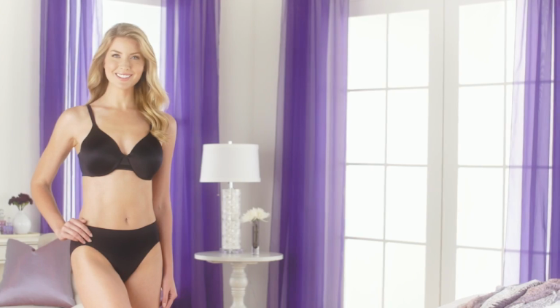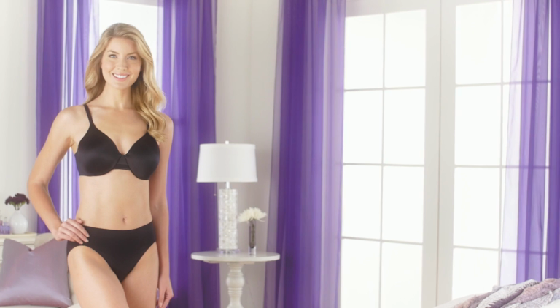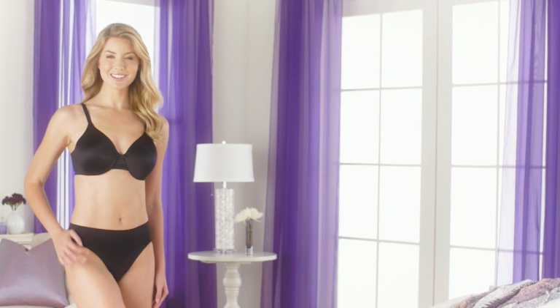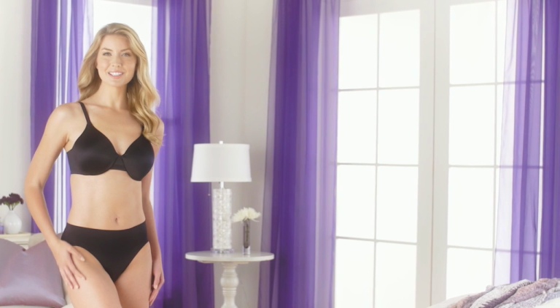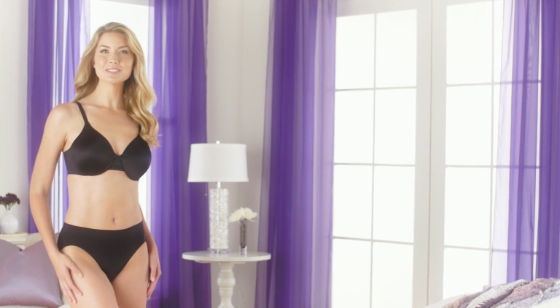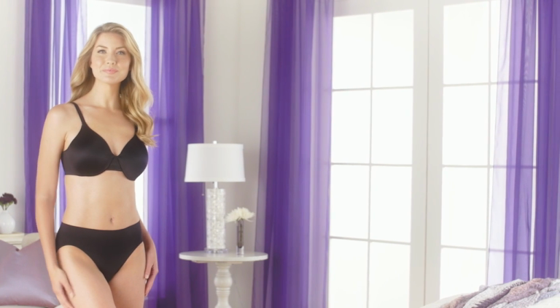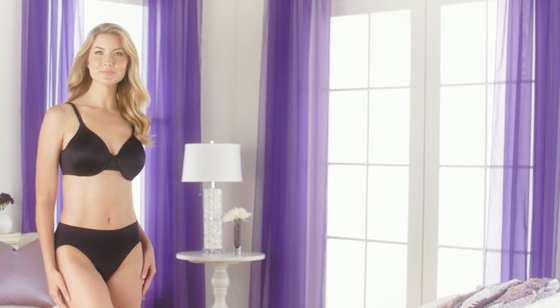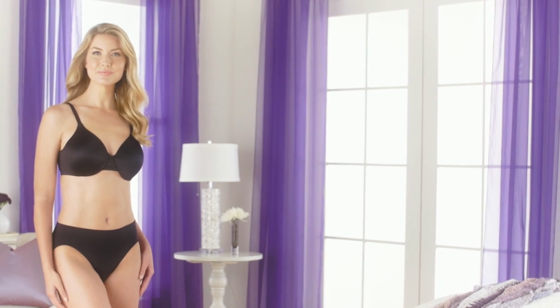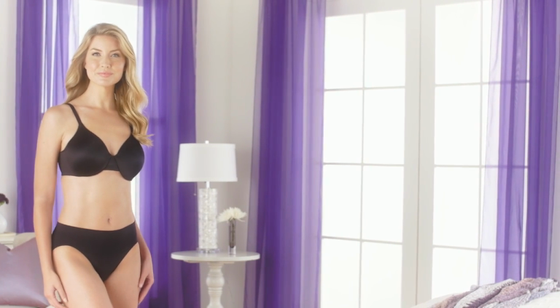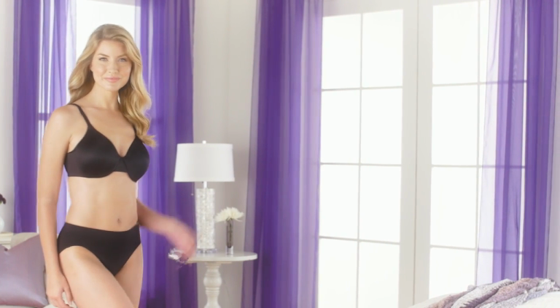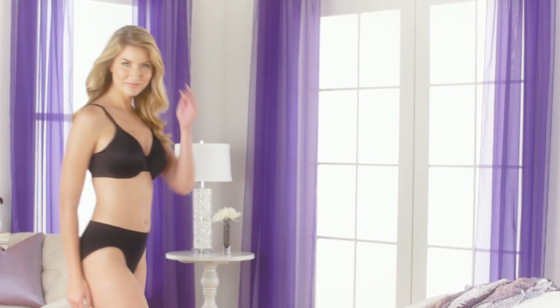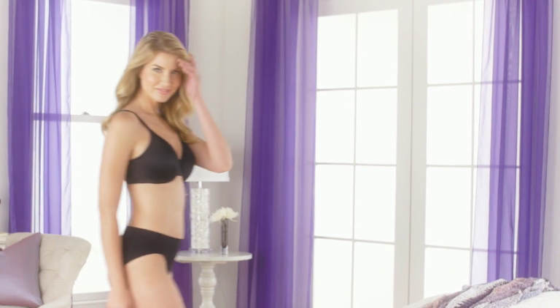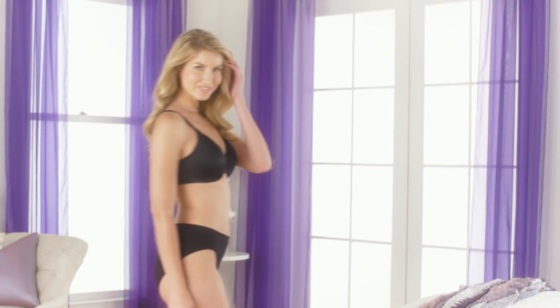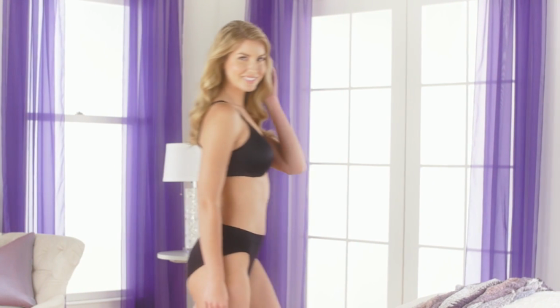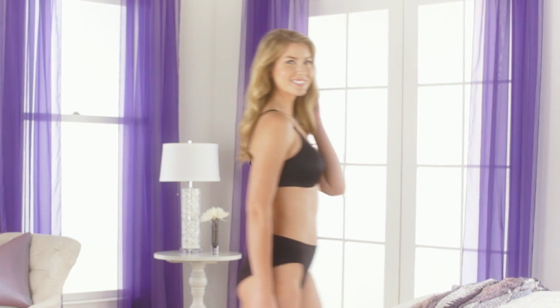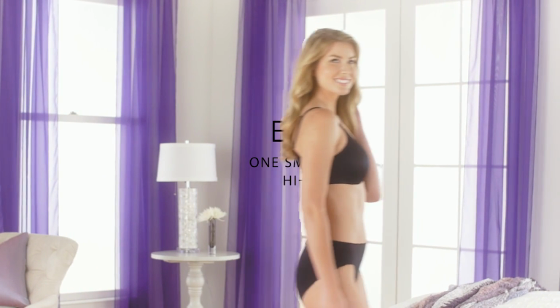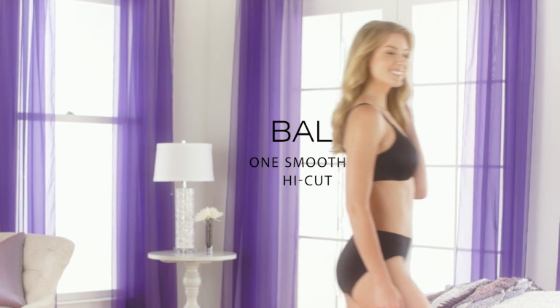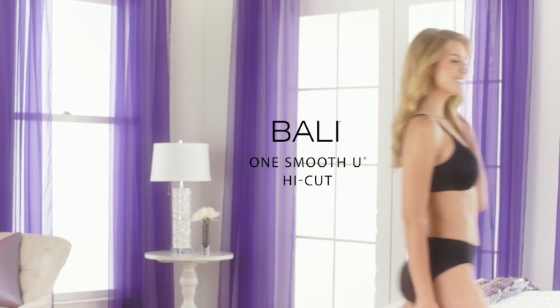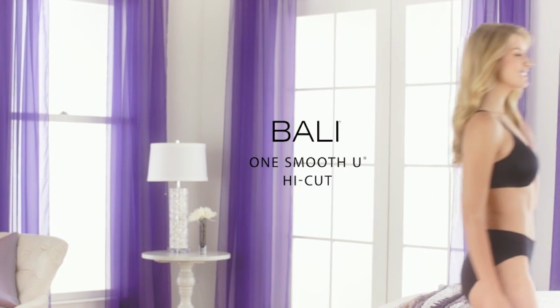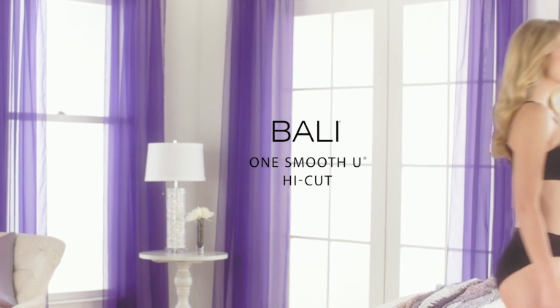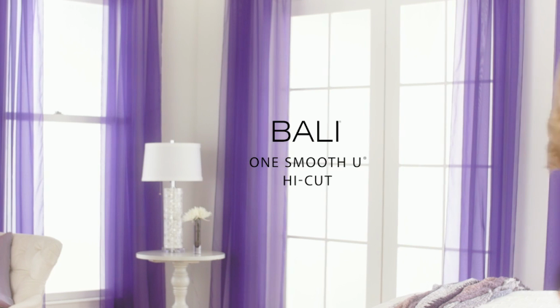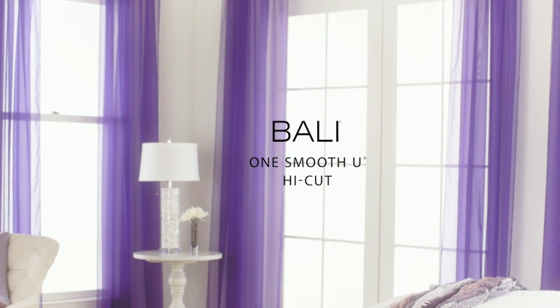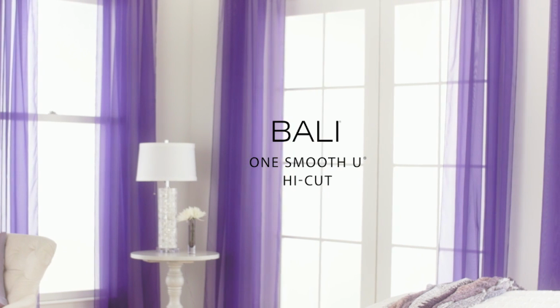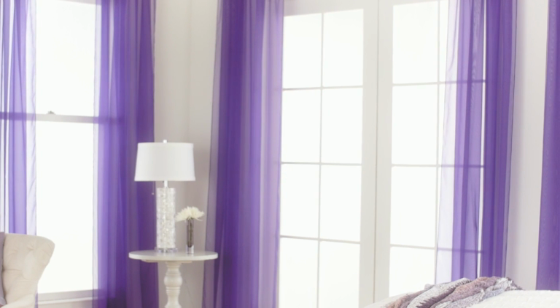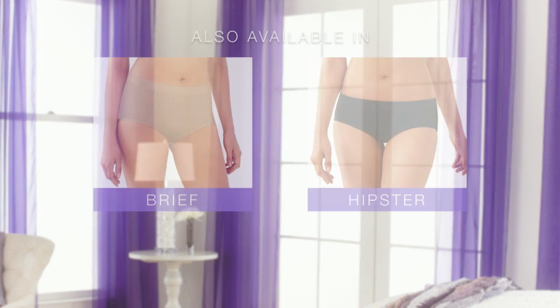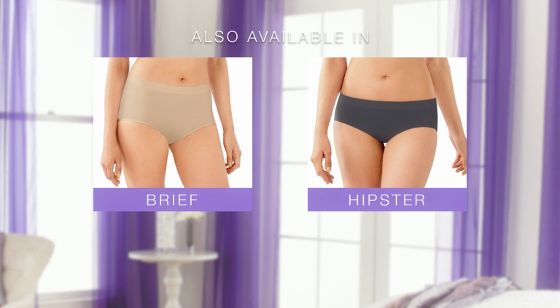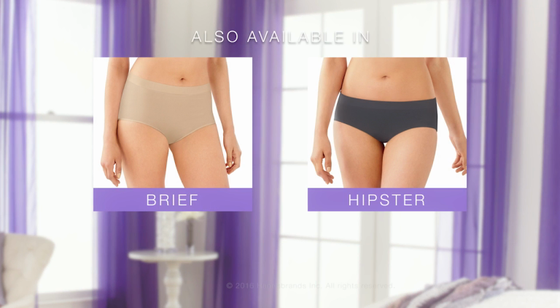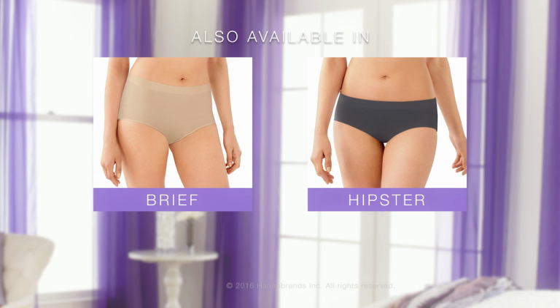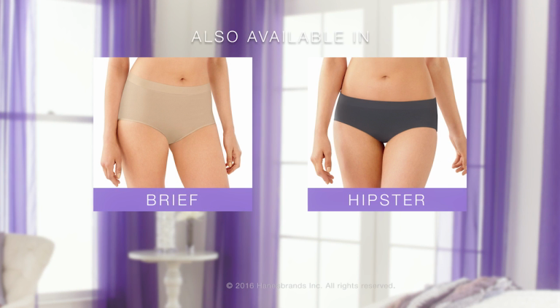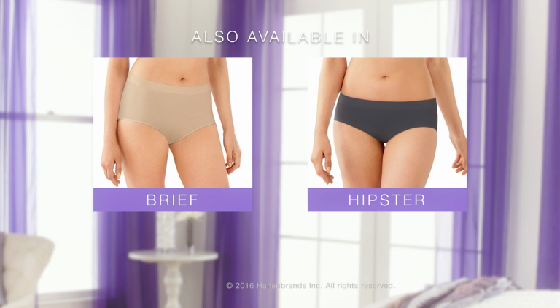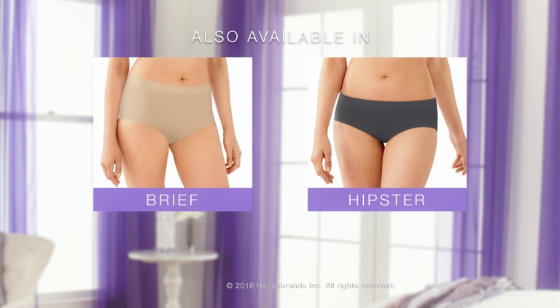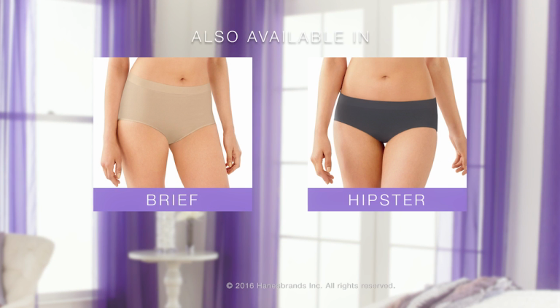With all over smoothing and comfort, the Bally One Smooth U is everything you could ask for. Also available in brief and hipster styles.